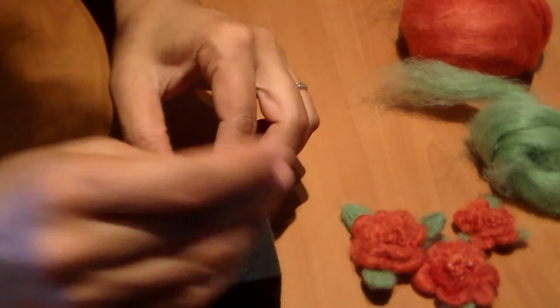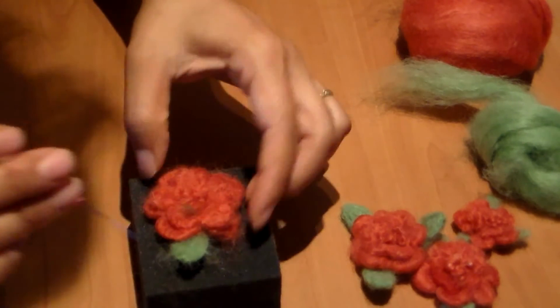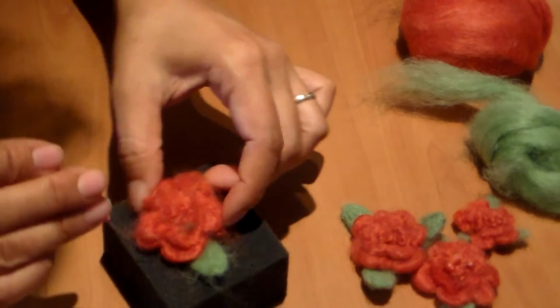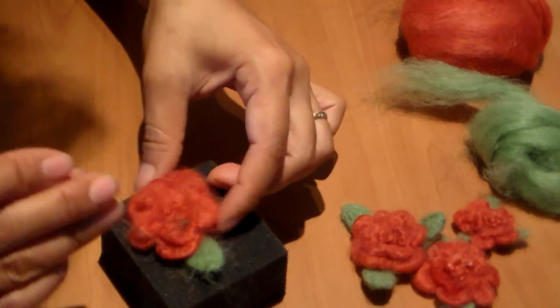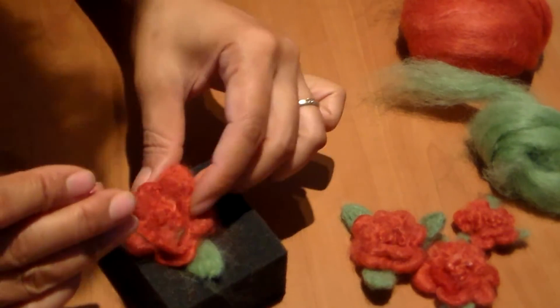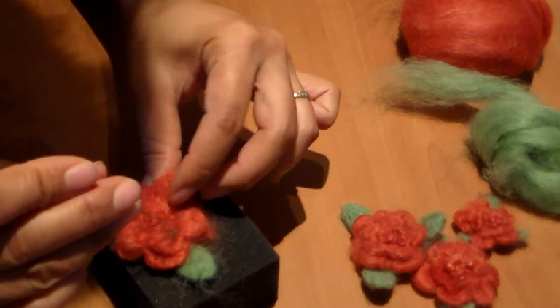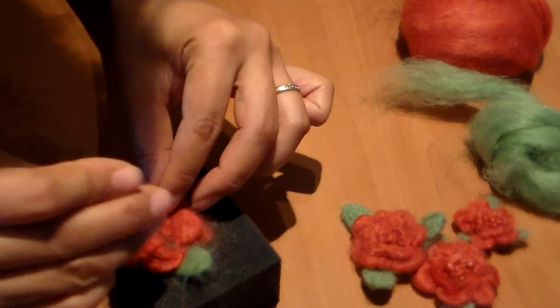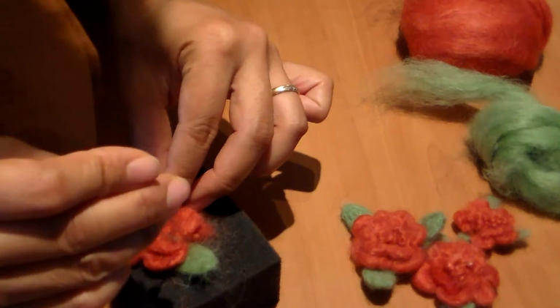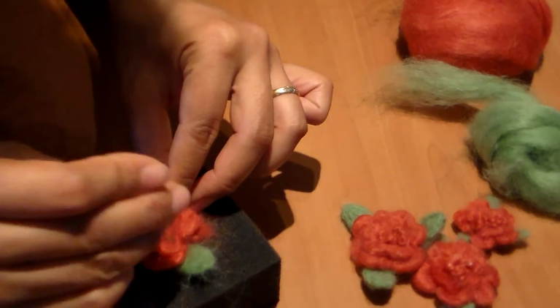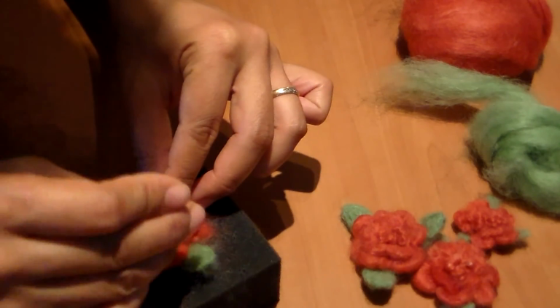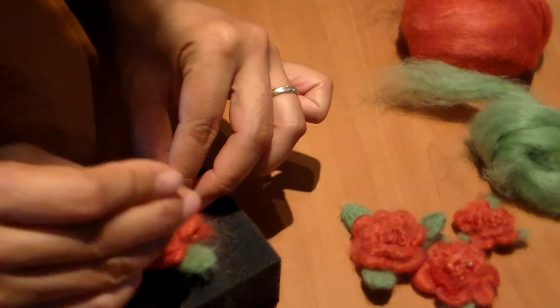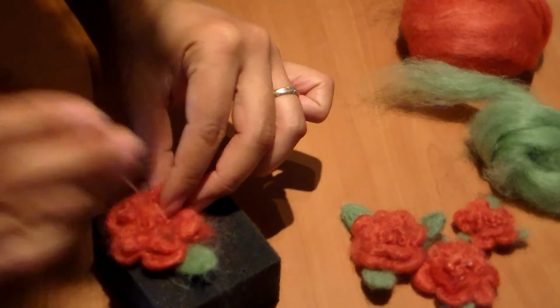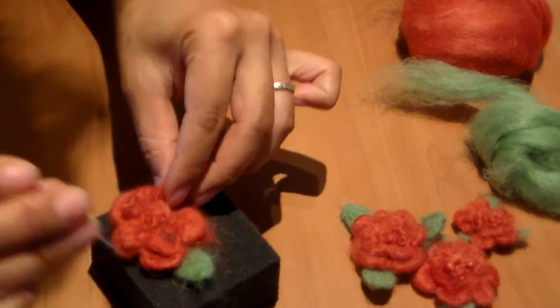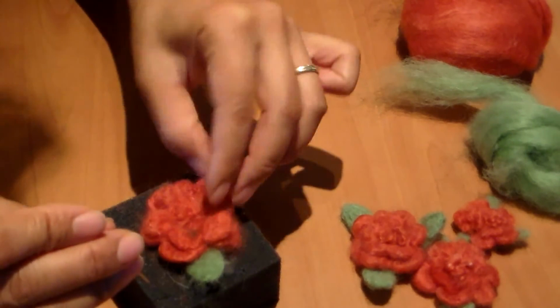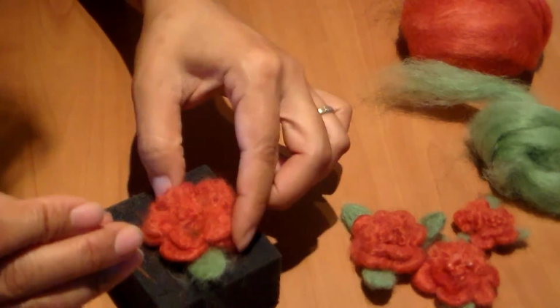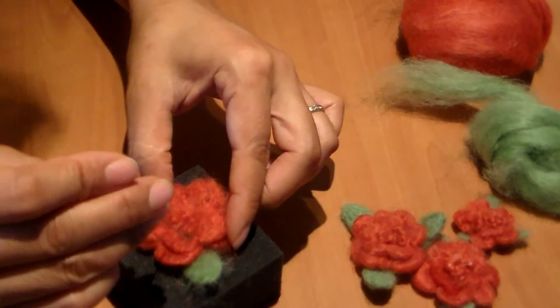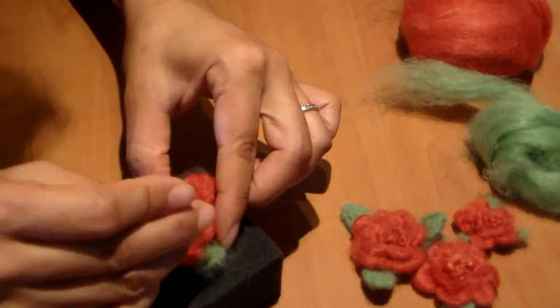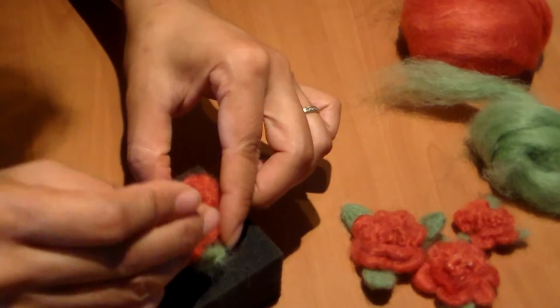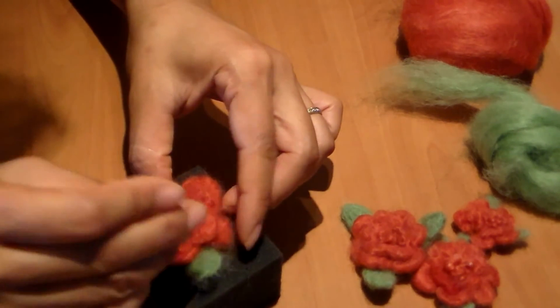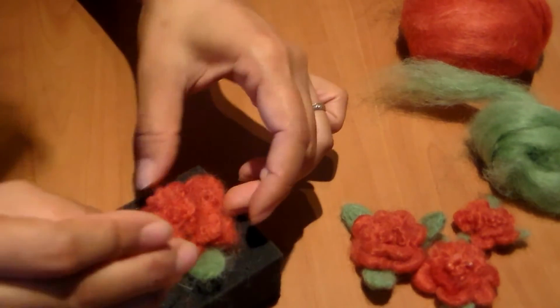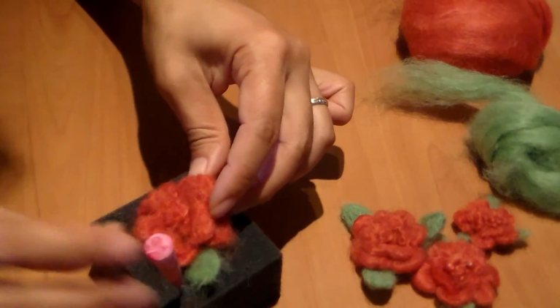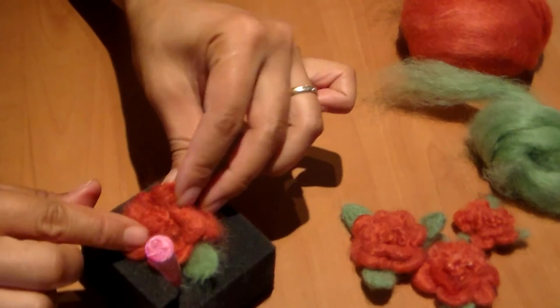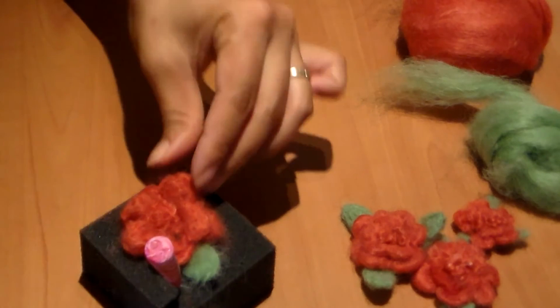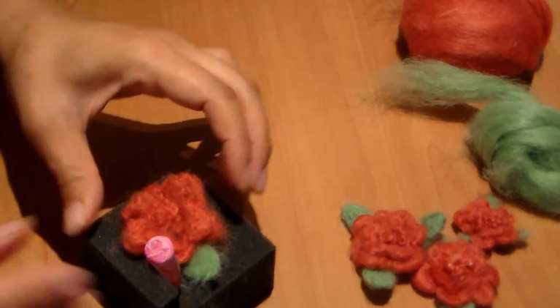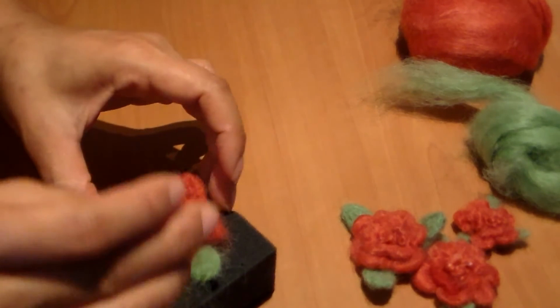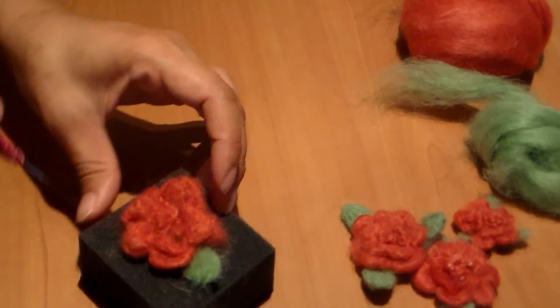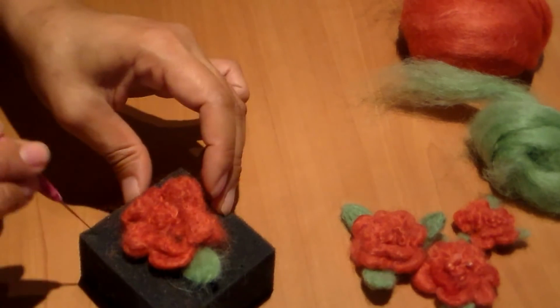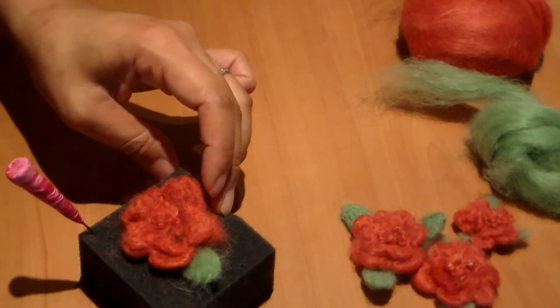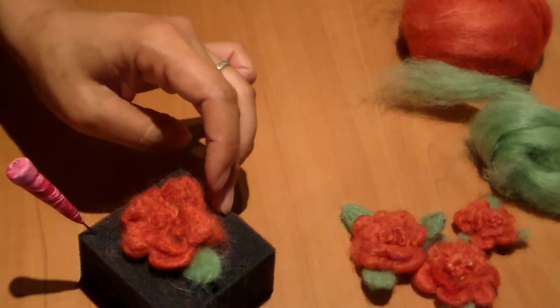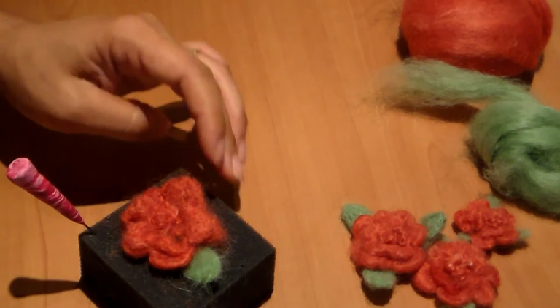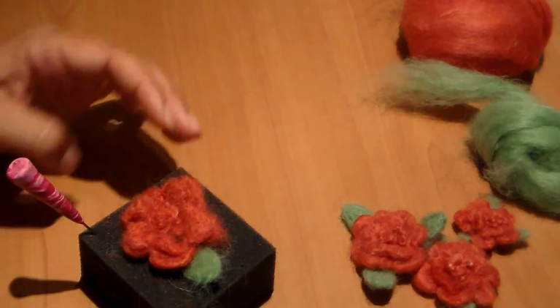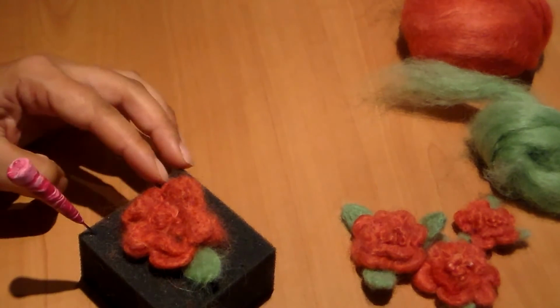If a little bit of the green comes out, you can always poke it back in, just like that. There you go — you can add more leaves or leave it at that.